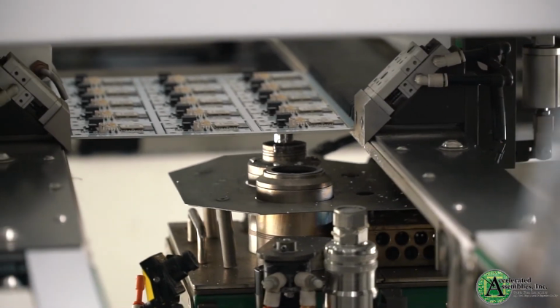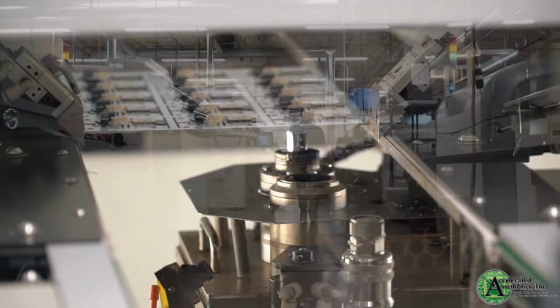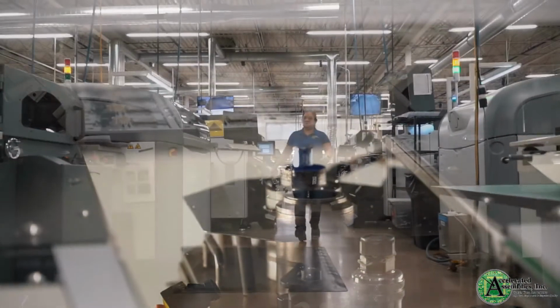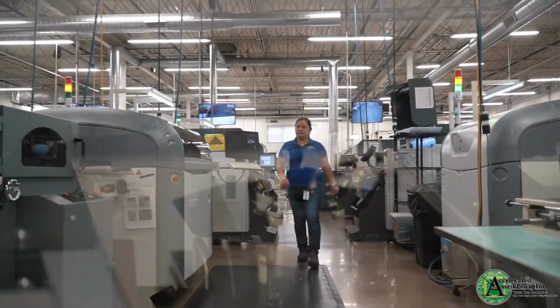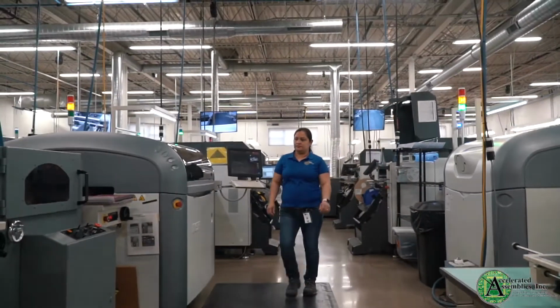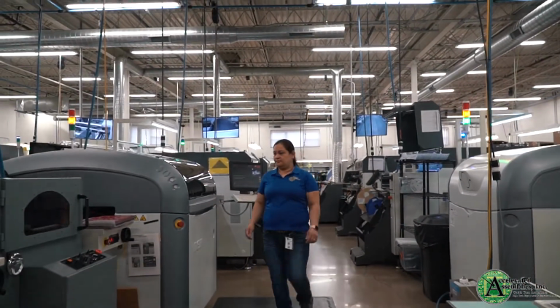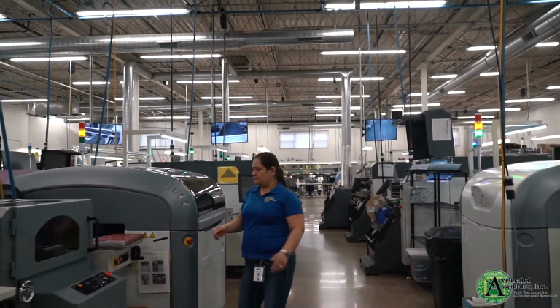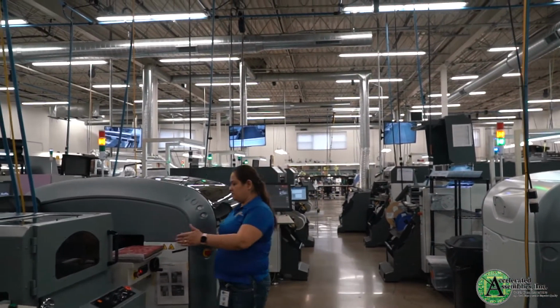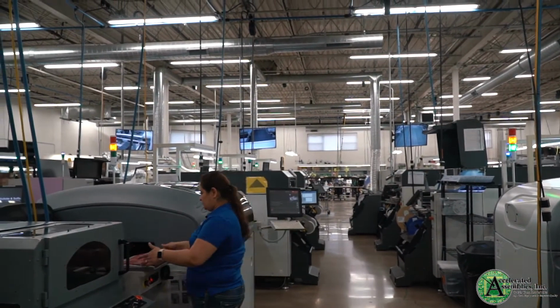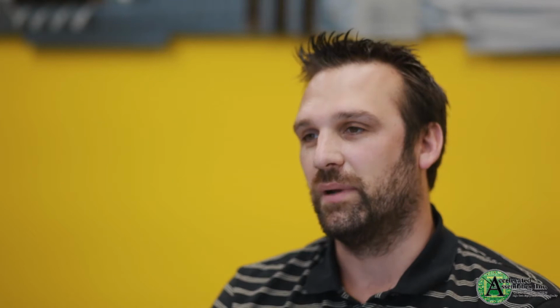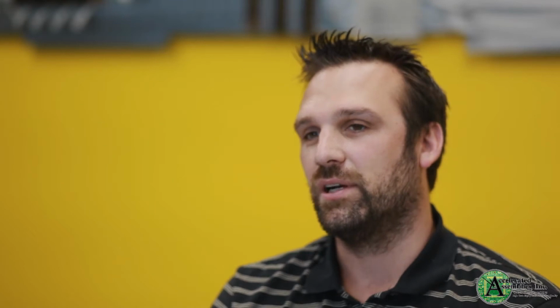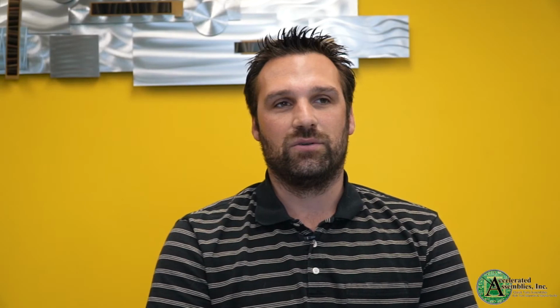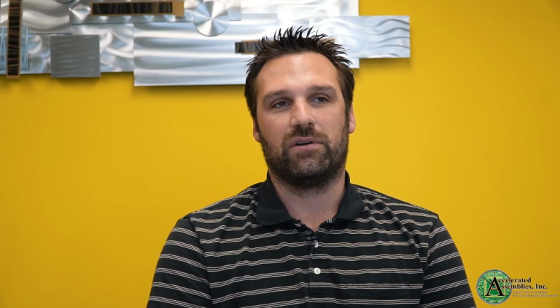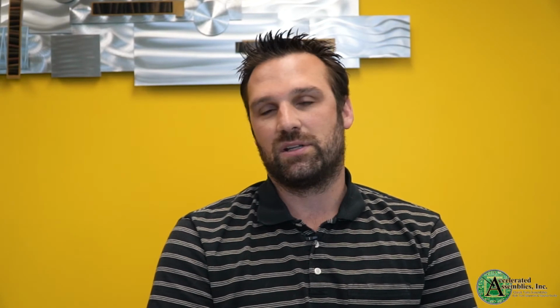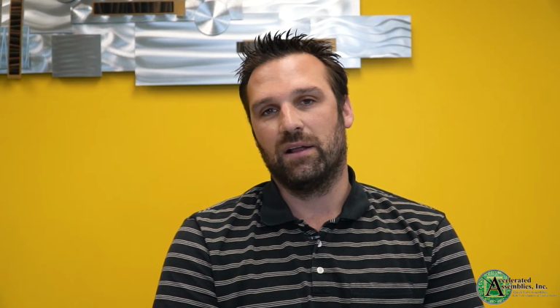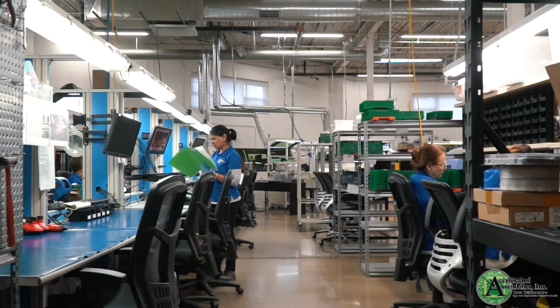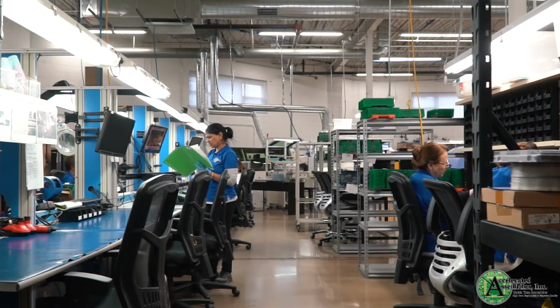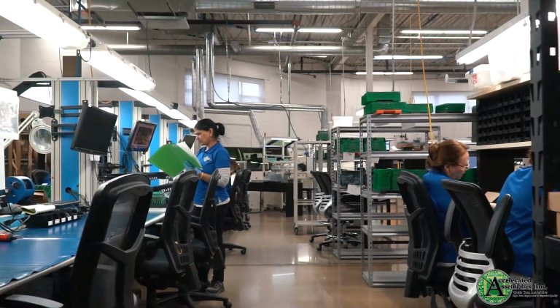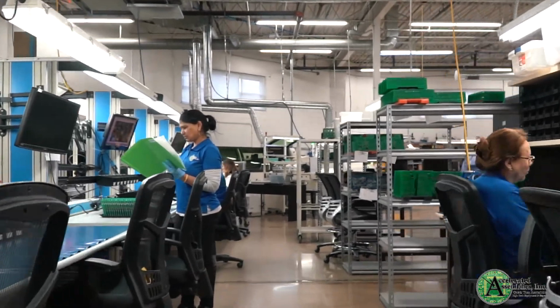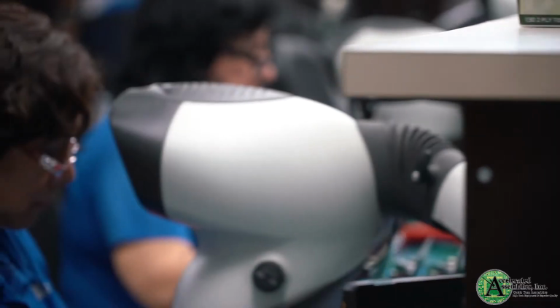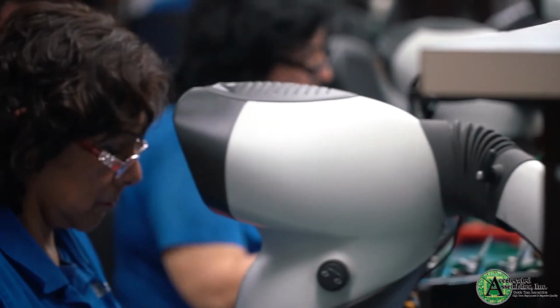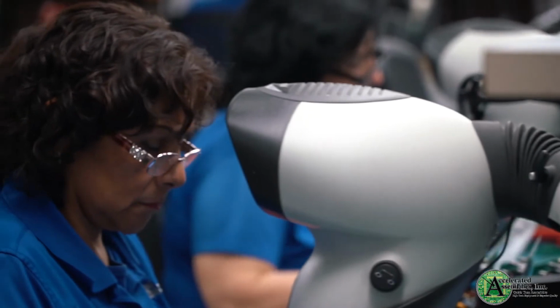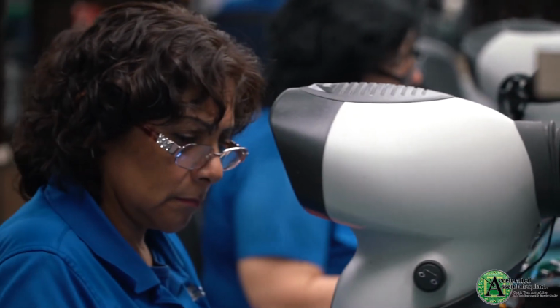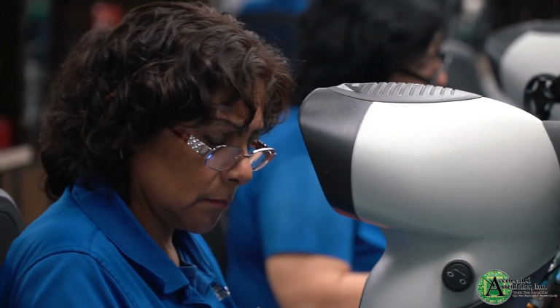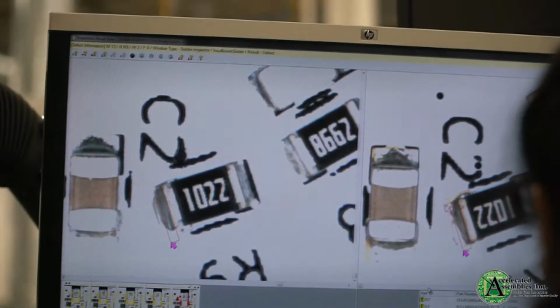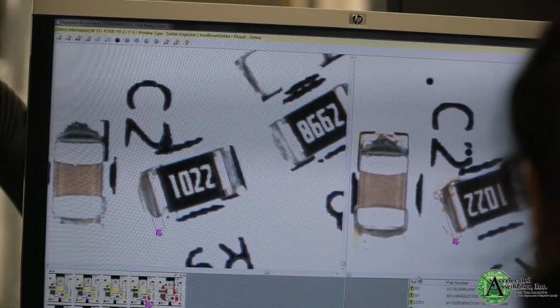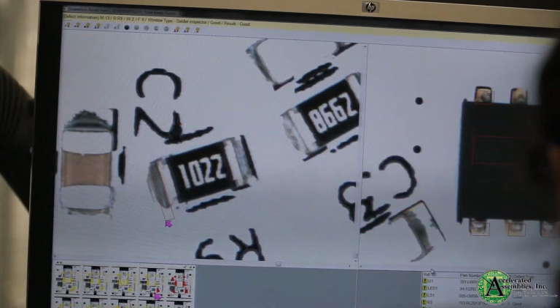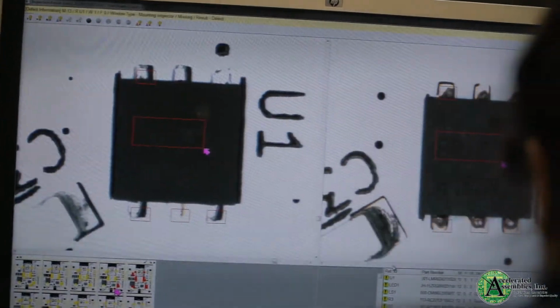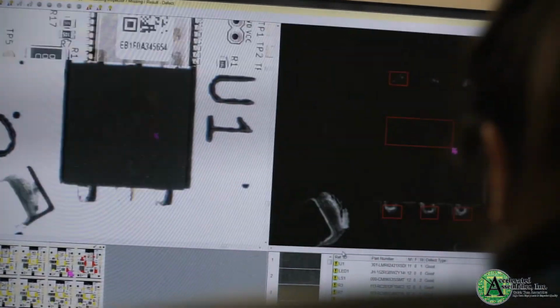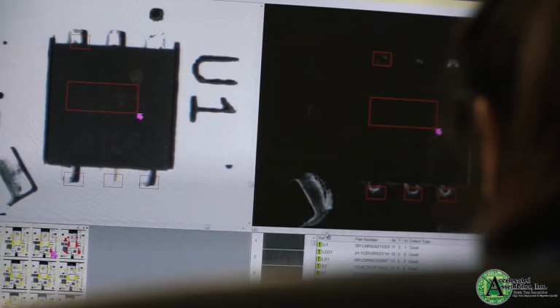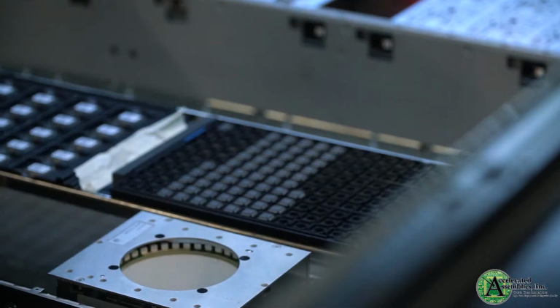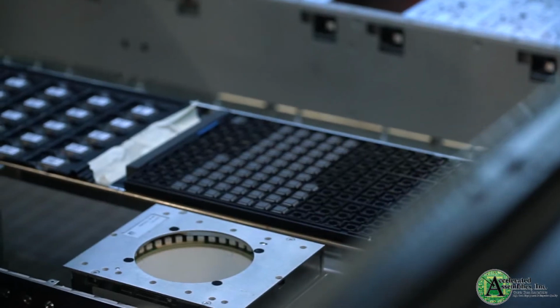One of our goals for 2019, and mine specifically as the production manager, is to increase our staff knowledge all around, with the main focus in our AOI staff being to bring in more training opportunities for them and a more experienced staff.